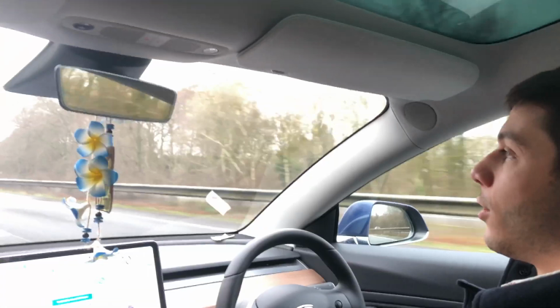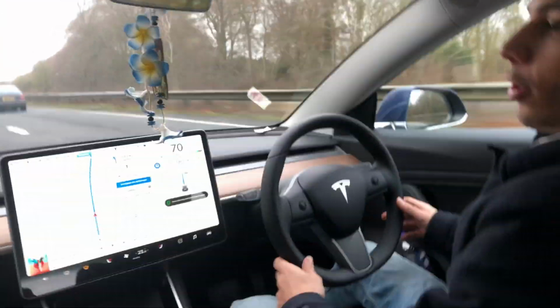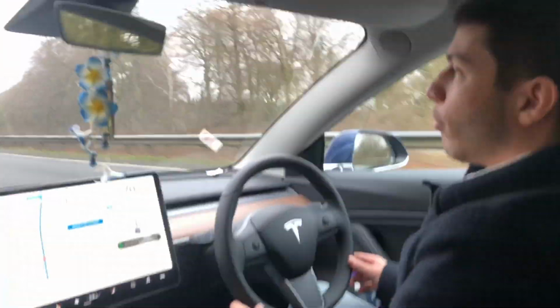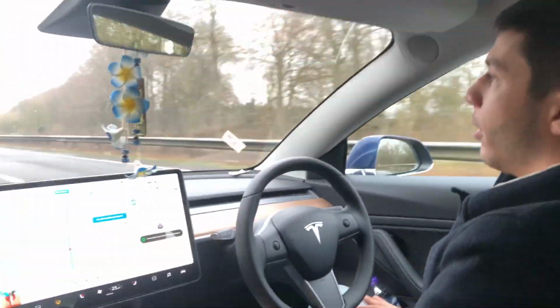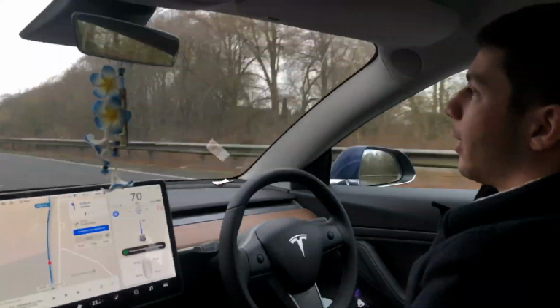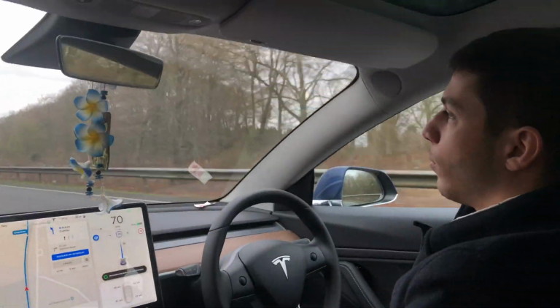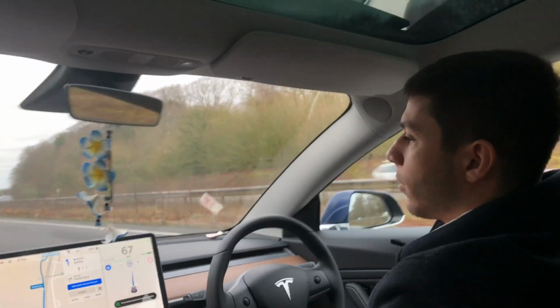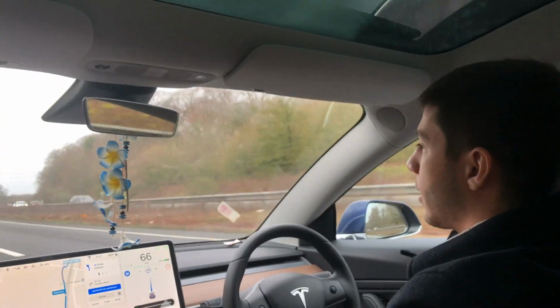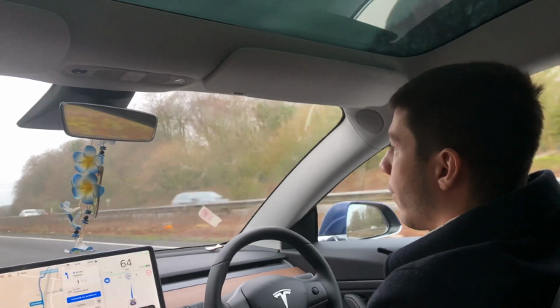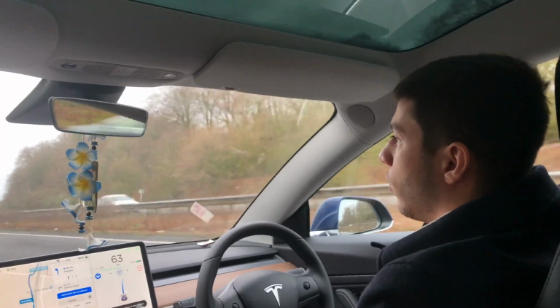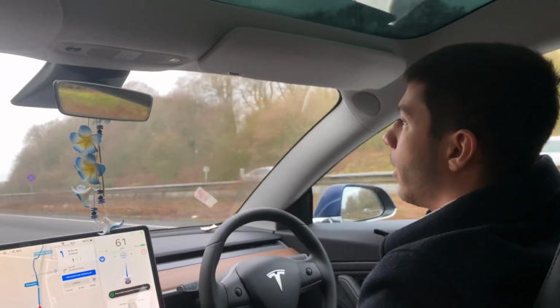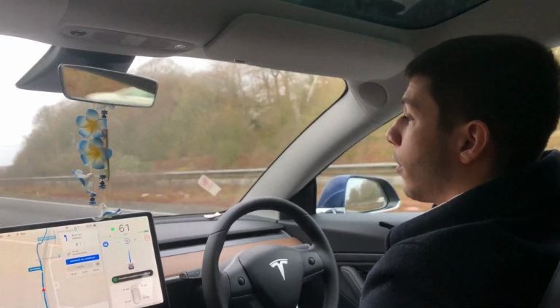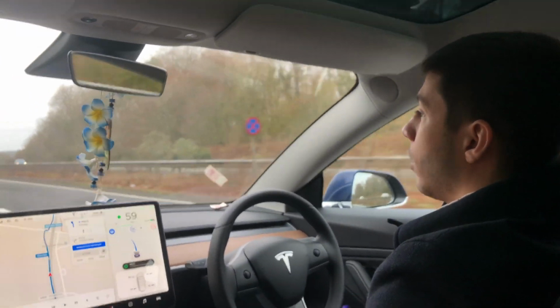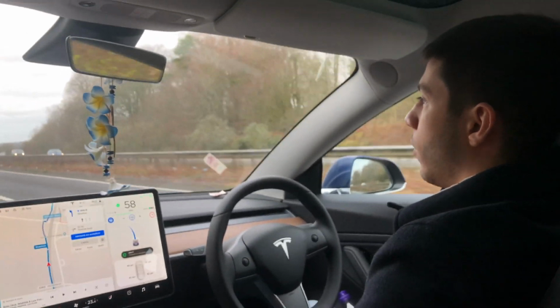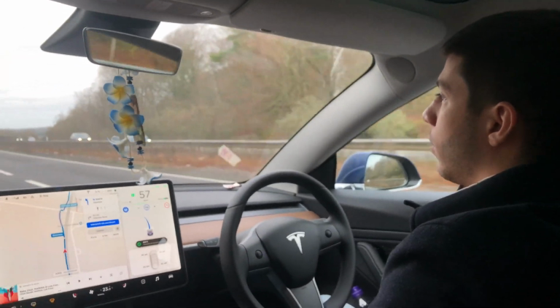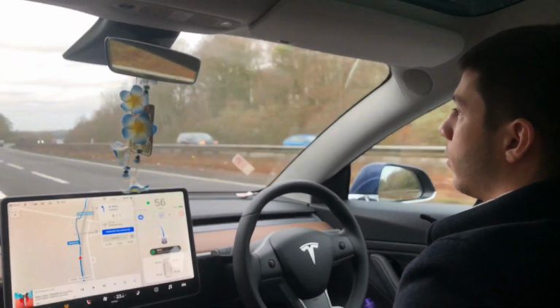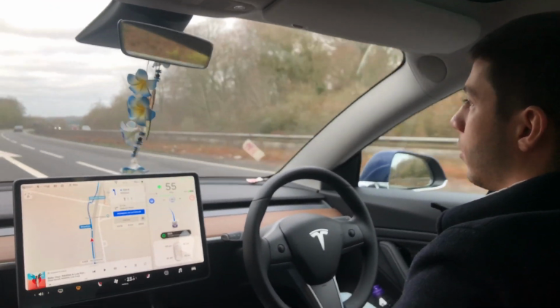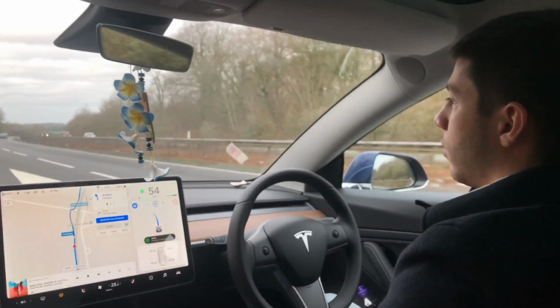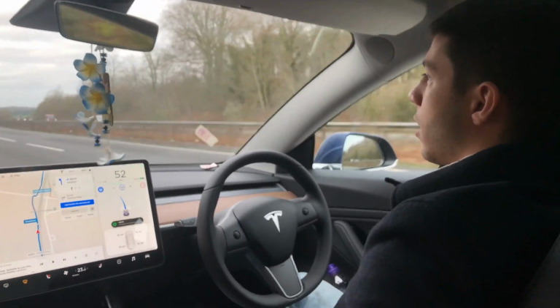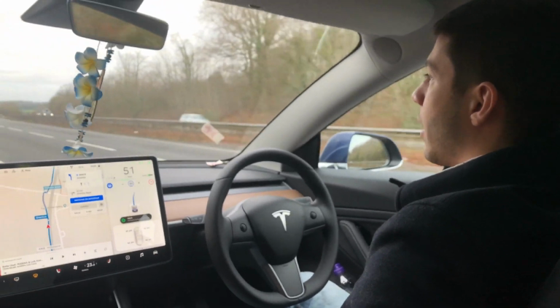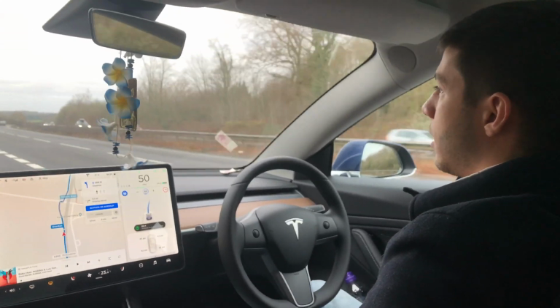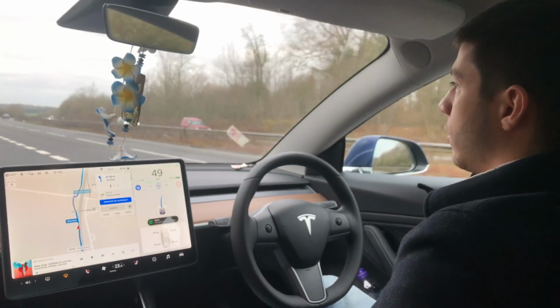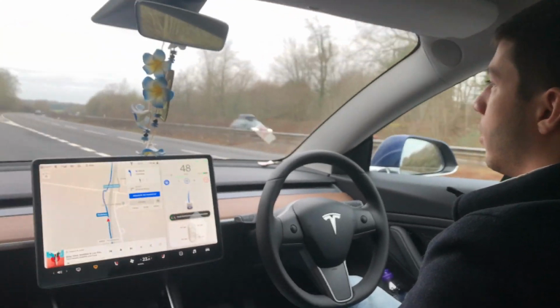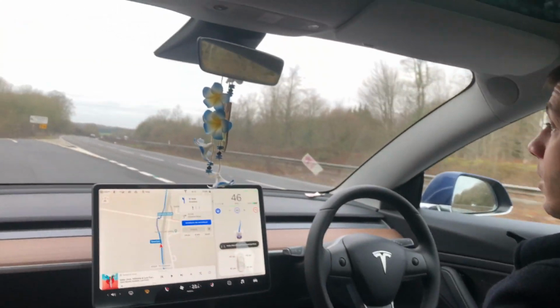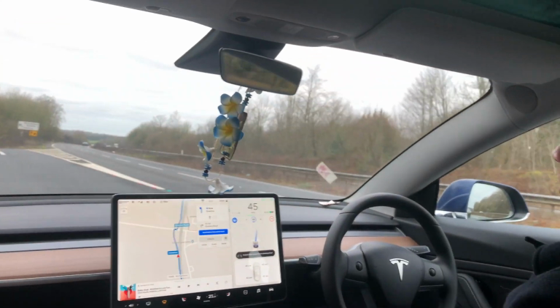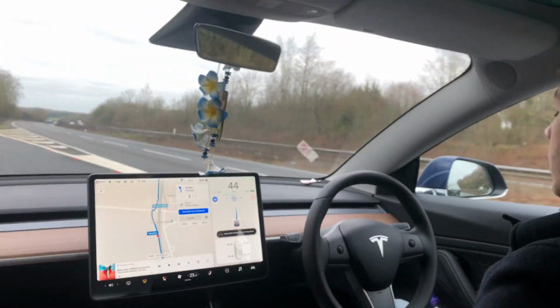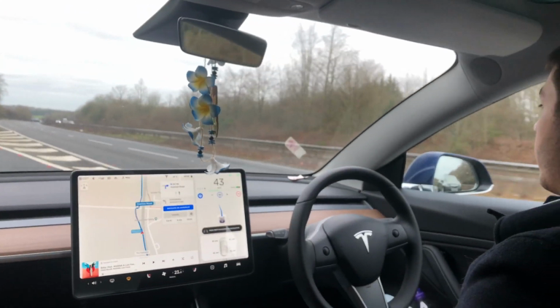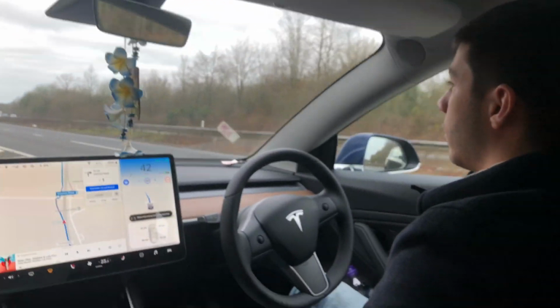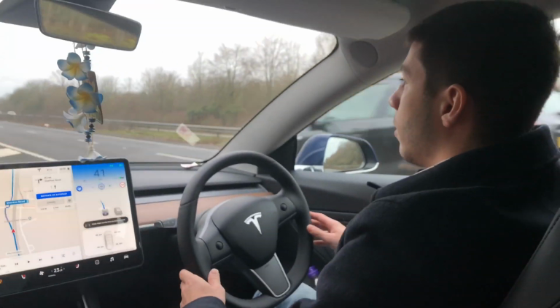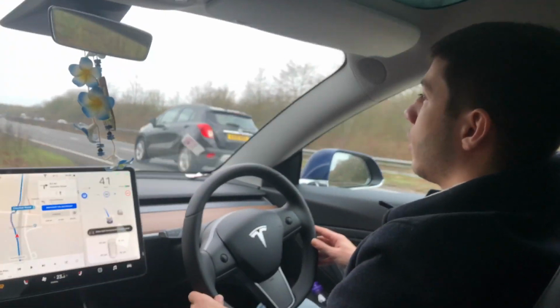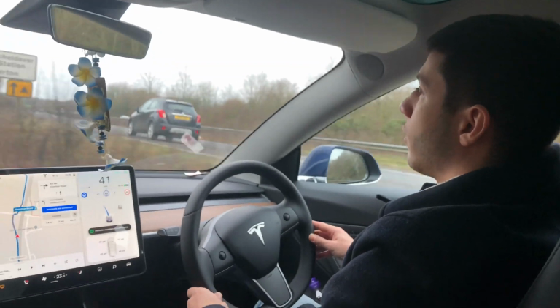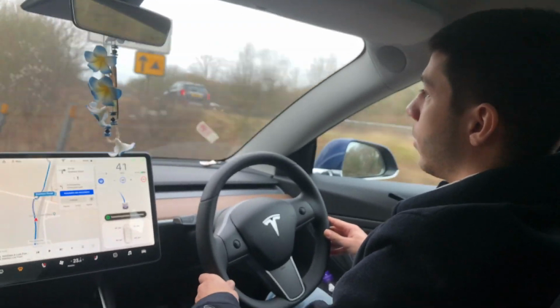We're on an A road here in the United Kingdom. We're about to be testing the navigation on autopilot. As you can see, it took the exit pretty smoothly — though that was a bit weird. I should have kept my hands up a bit there.